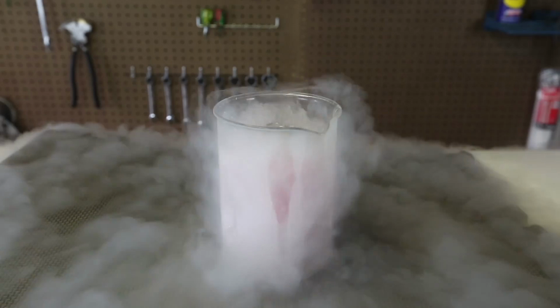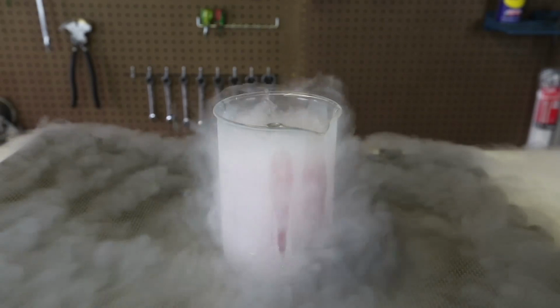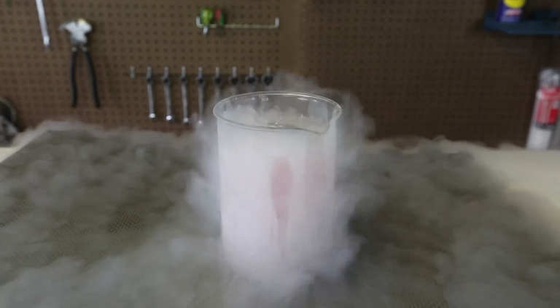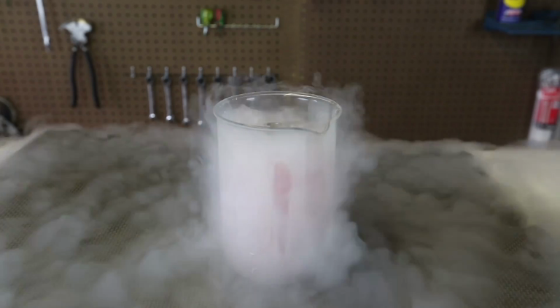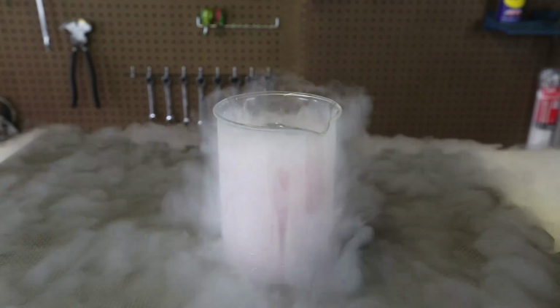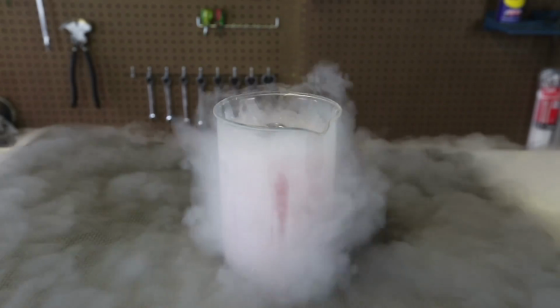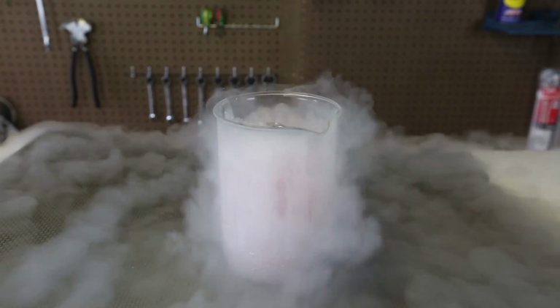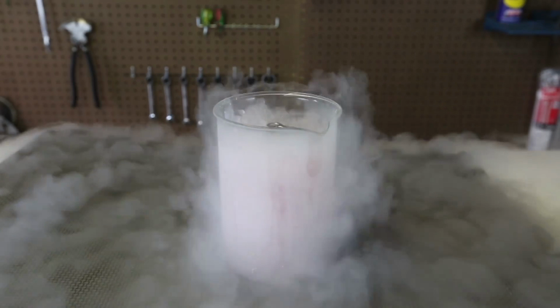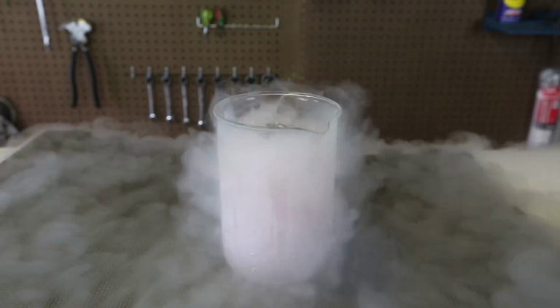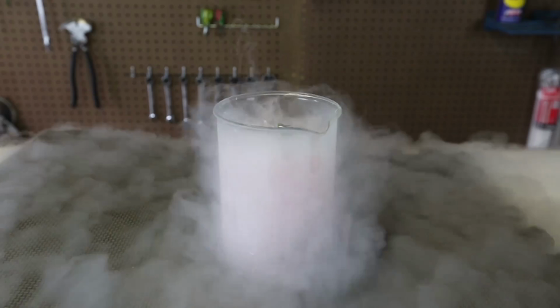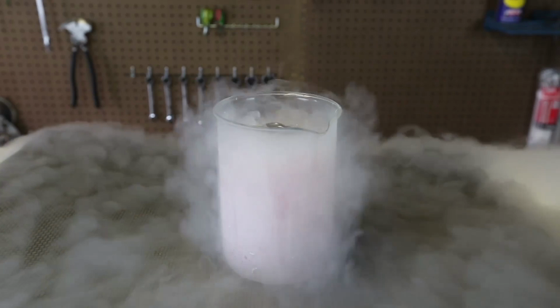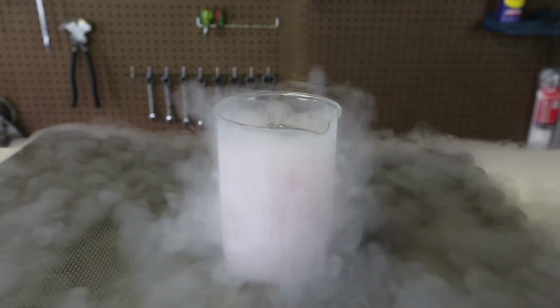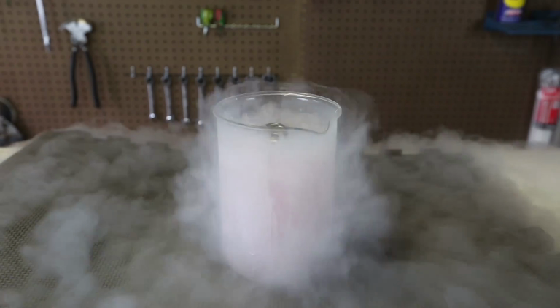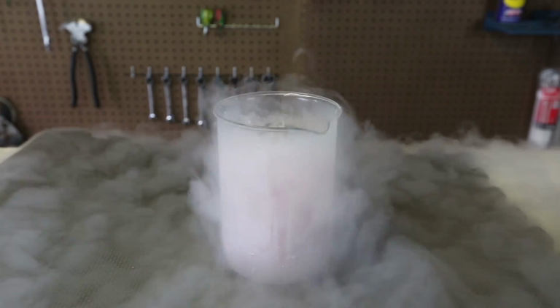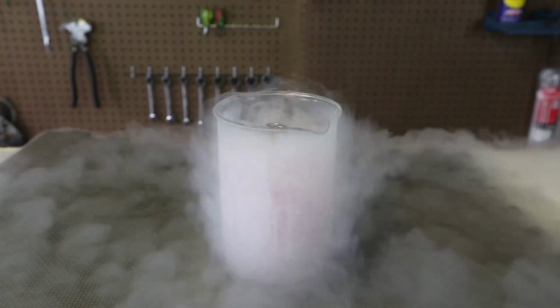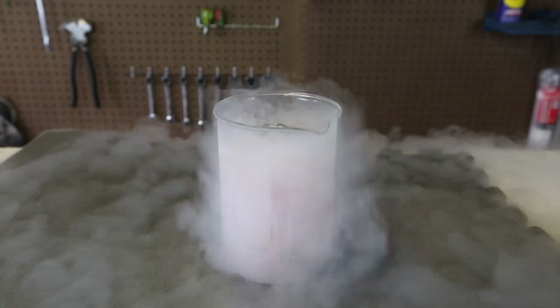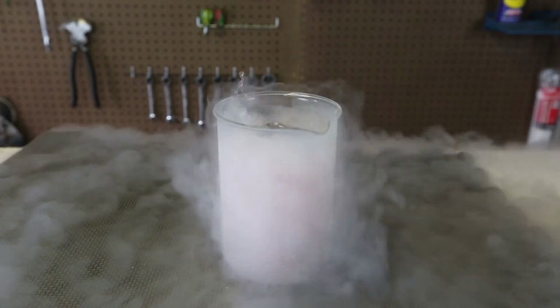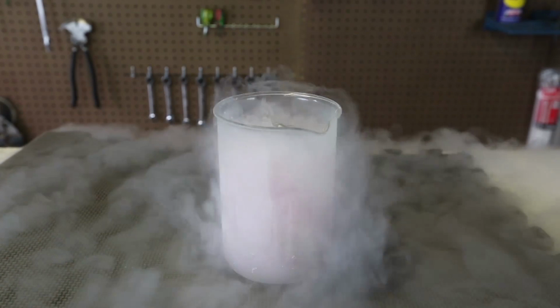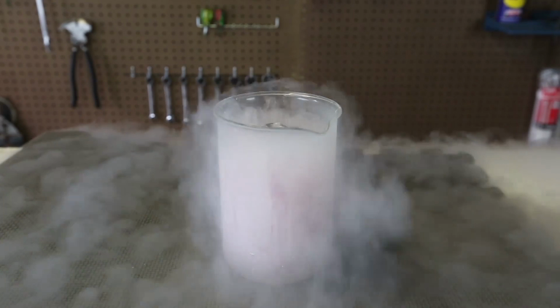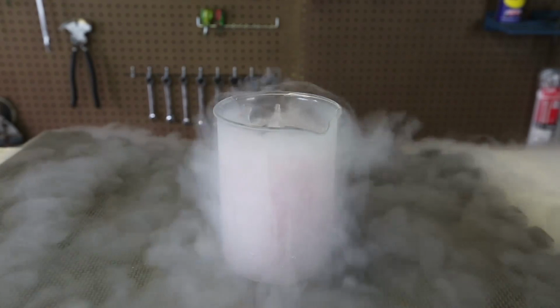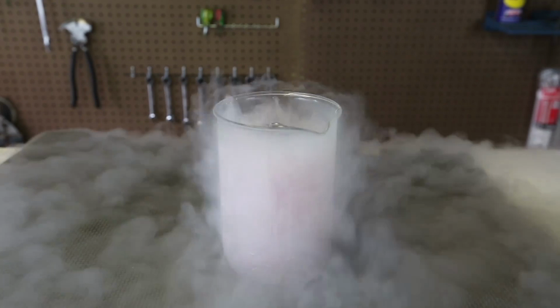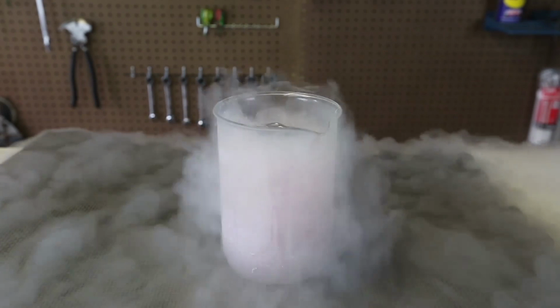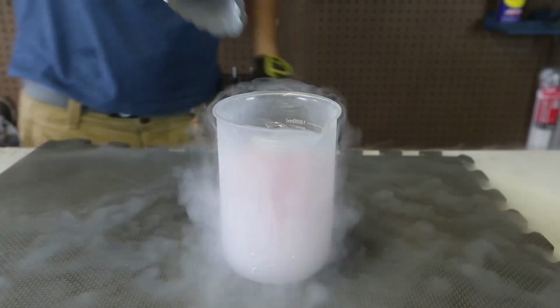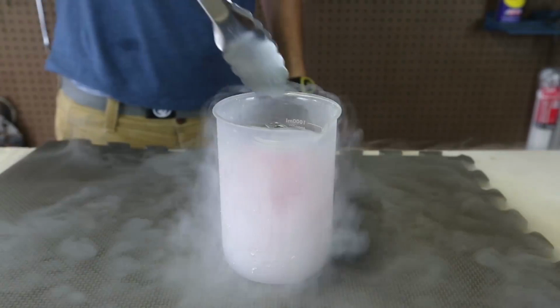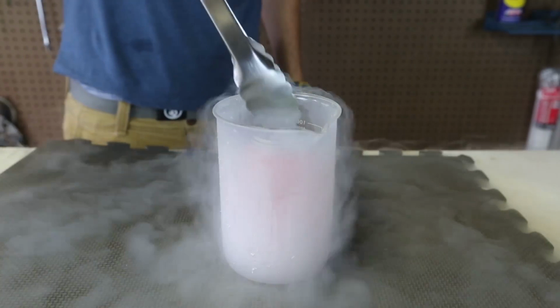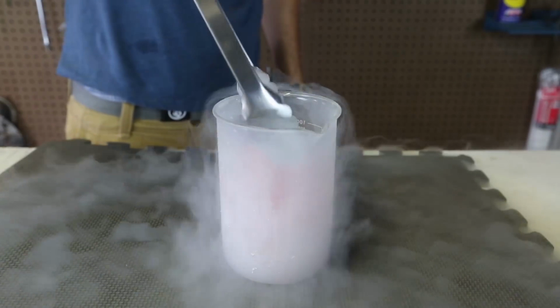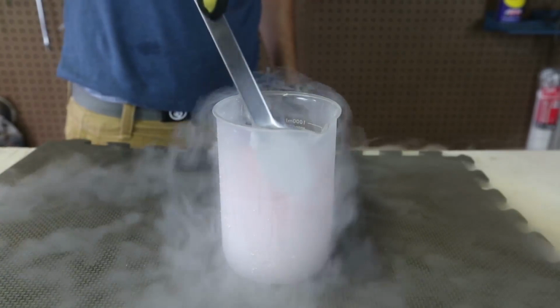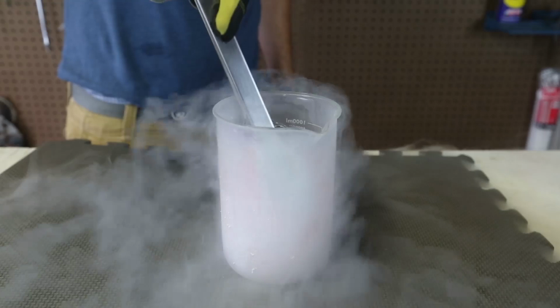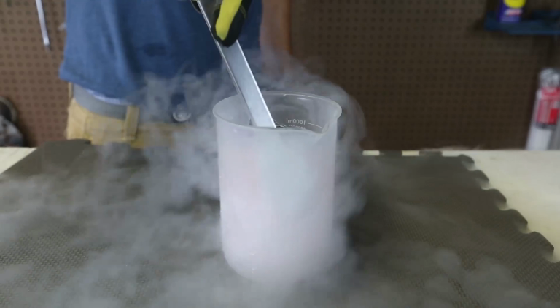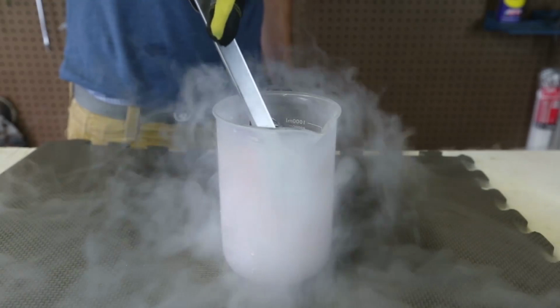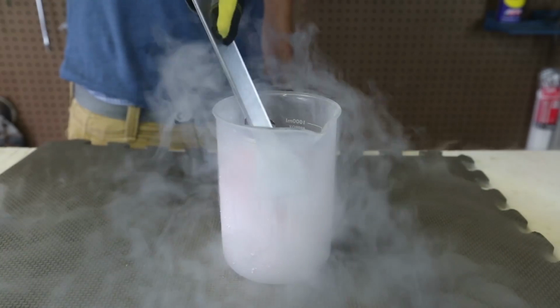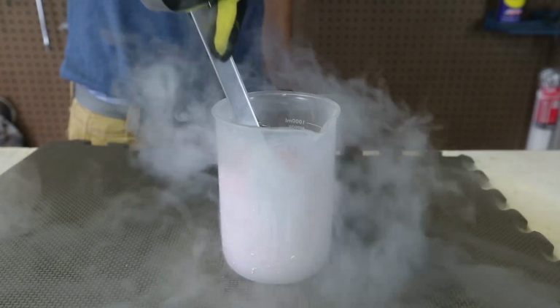It's pretty much all the liquid nitrogen that I got. Hopefully it just explodes inside of it. Okay, this is insane. This is so pressurized.